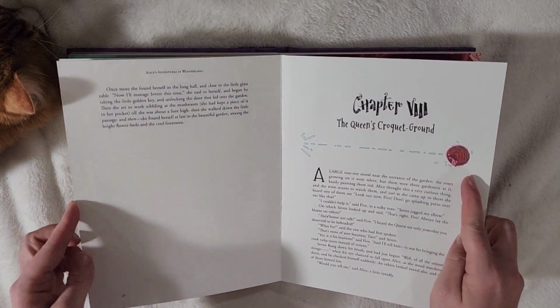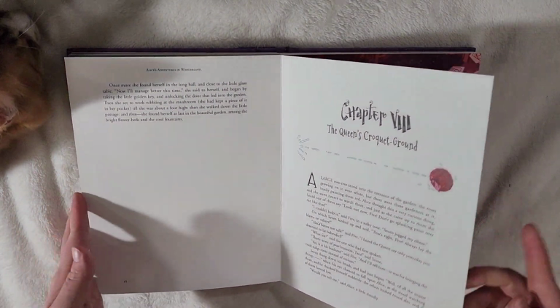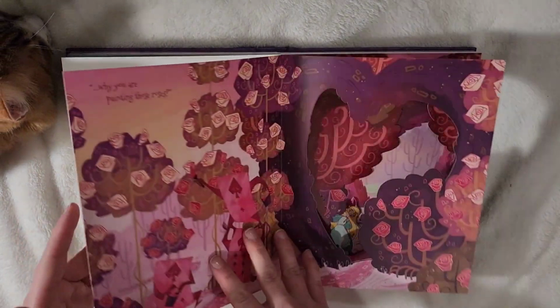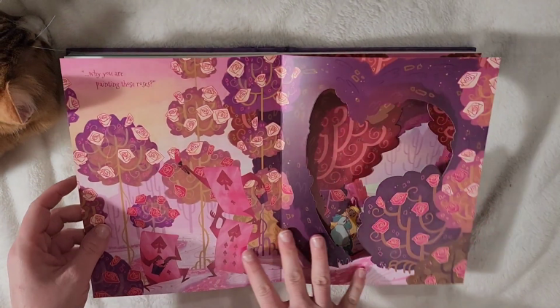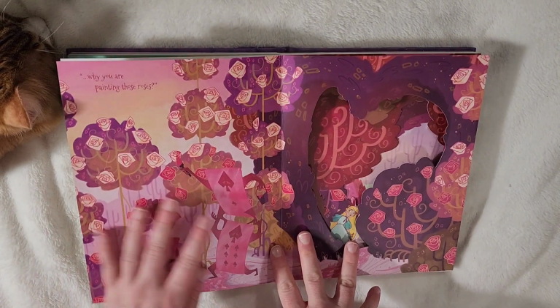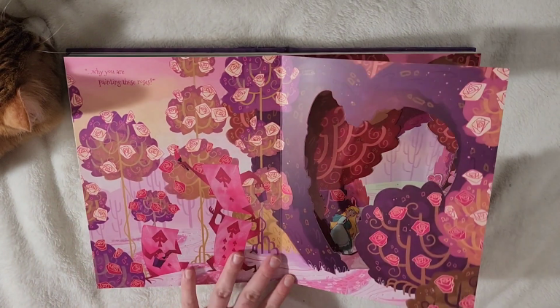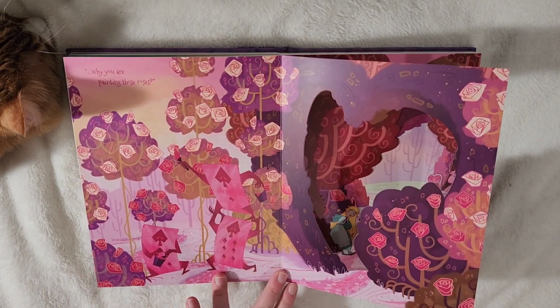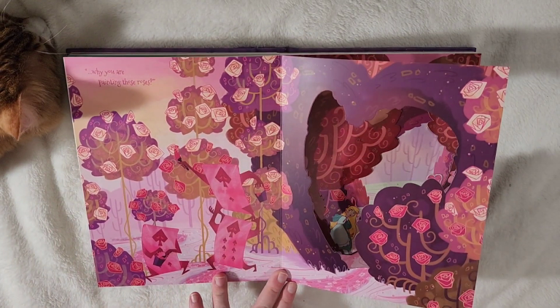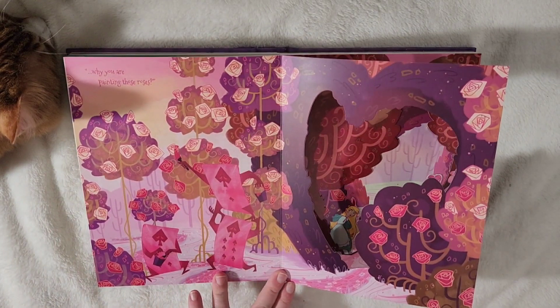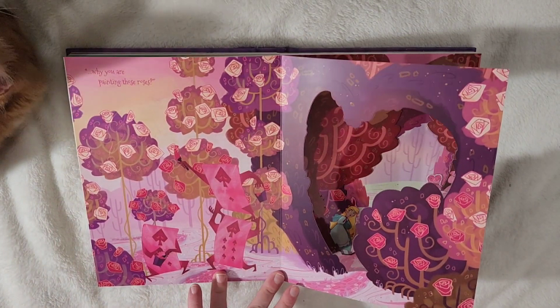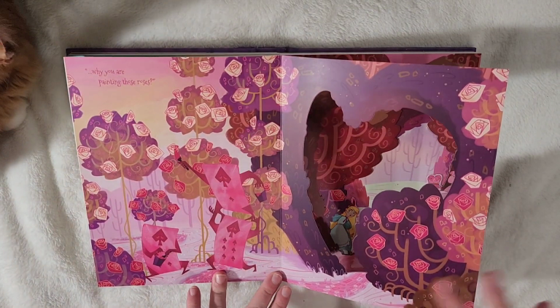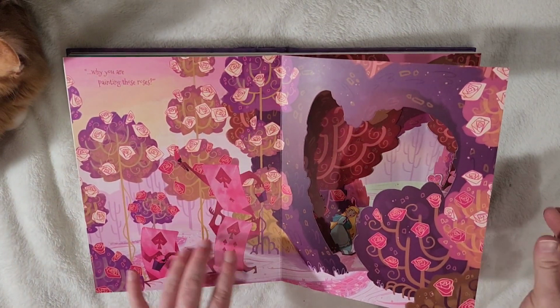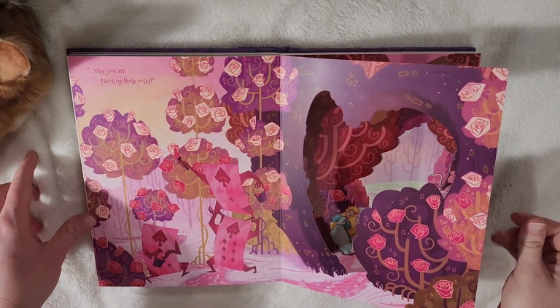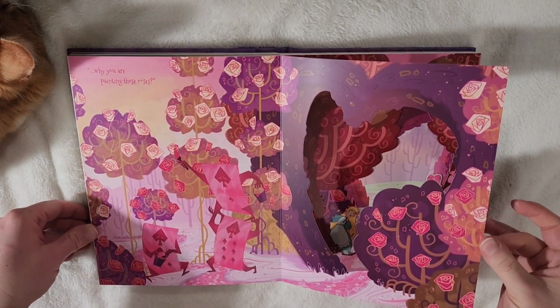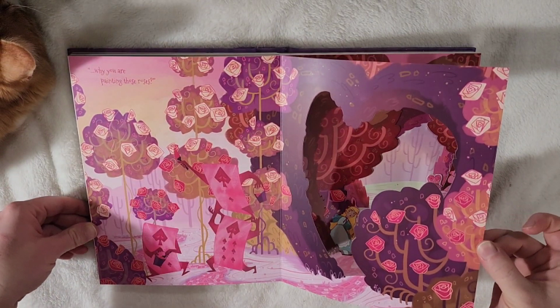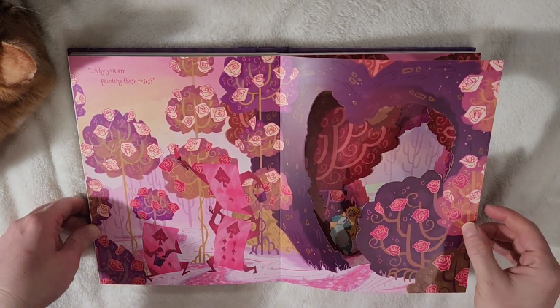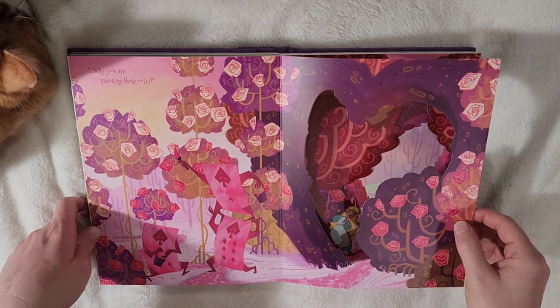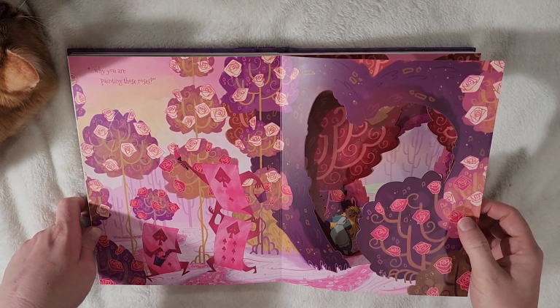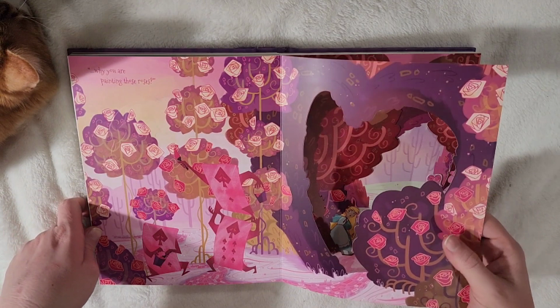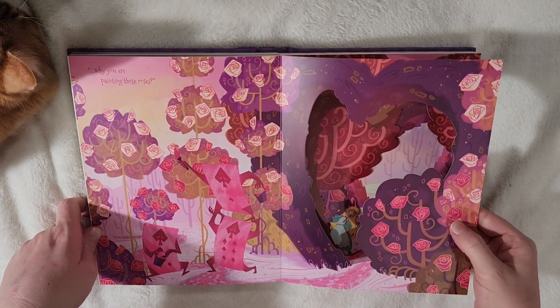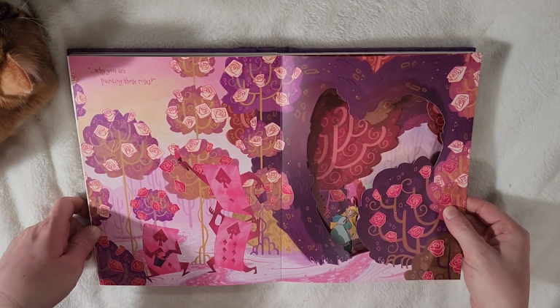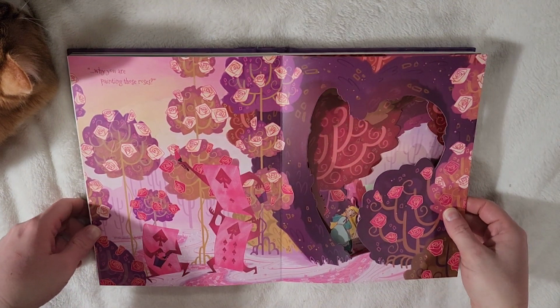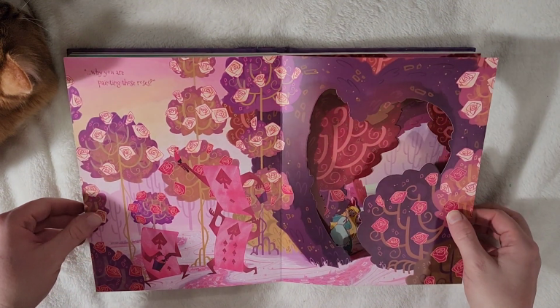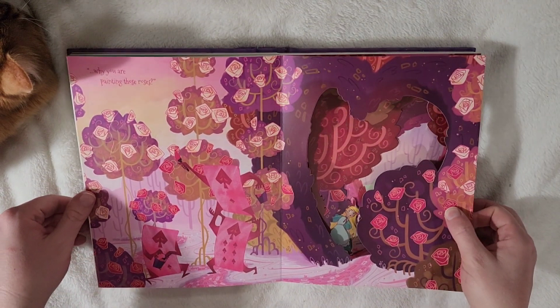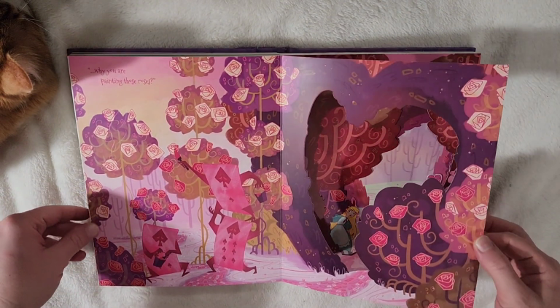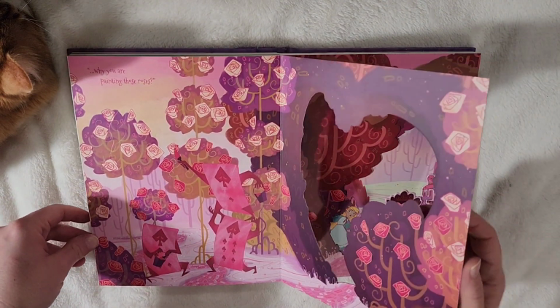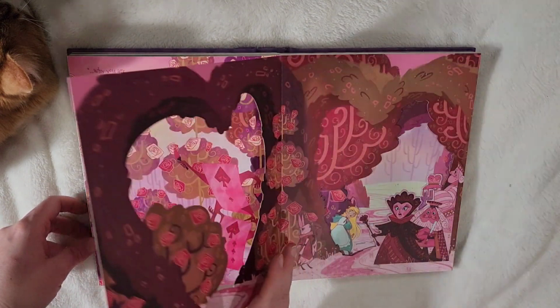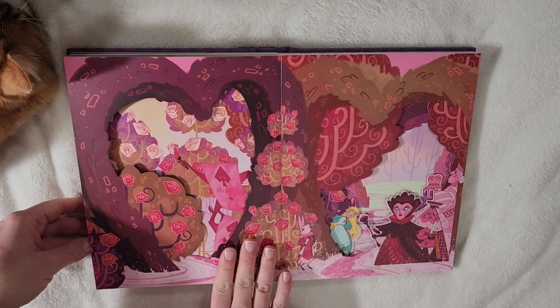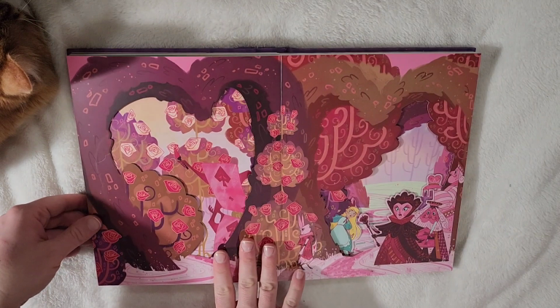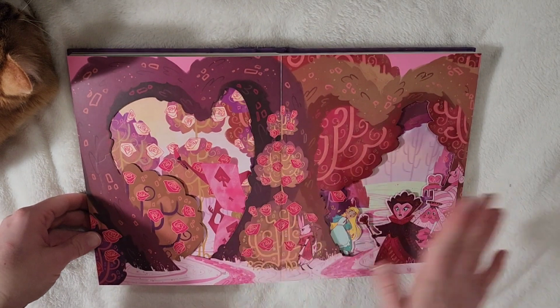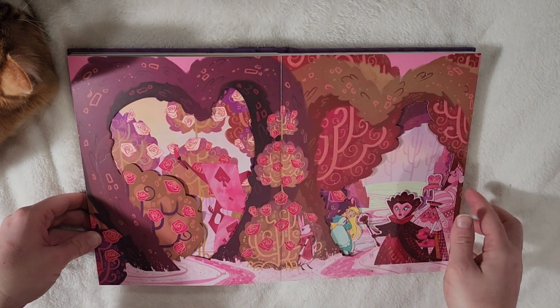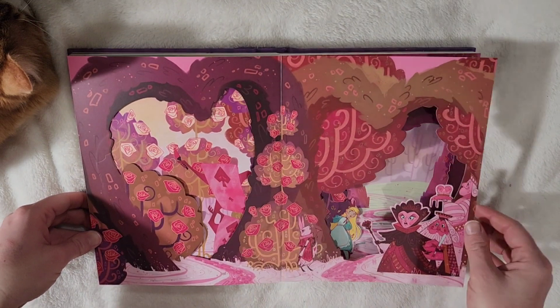Oh, the croquet! Oh, this is a beautiful illustration. 'Why are you painting these roses?' Everybody knows the scene of the cards painting the roses red so the Queen doesn't find out. I love the color theme of this — it's beautiful.